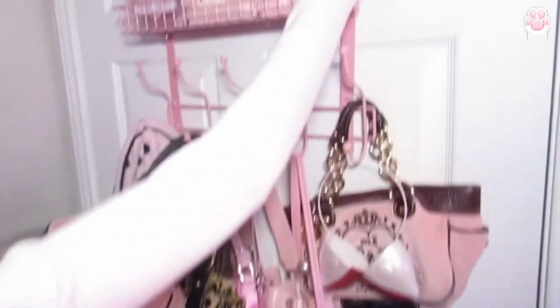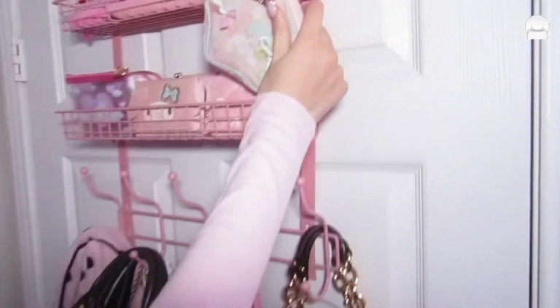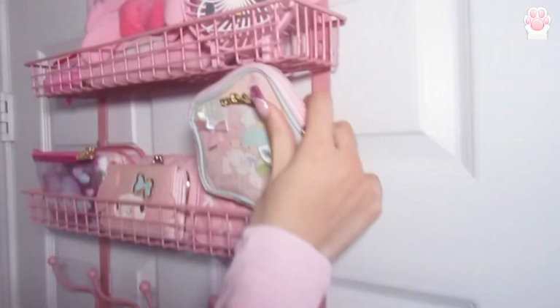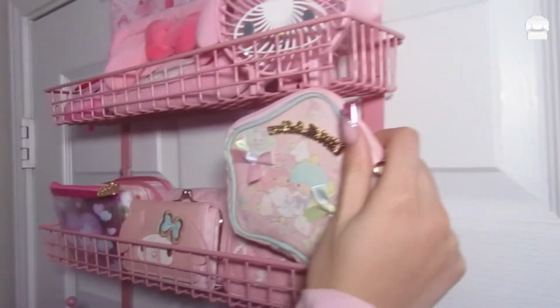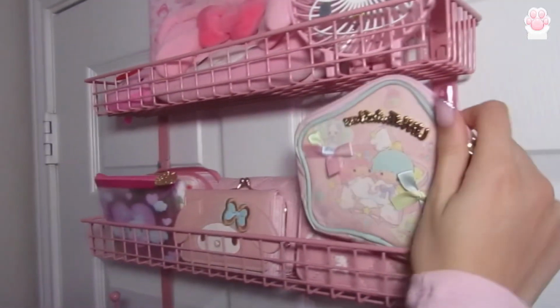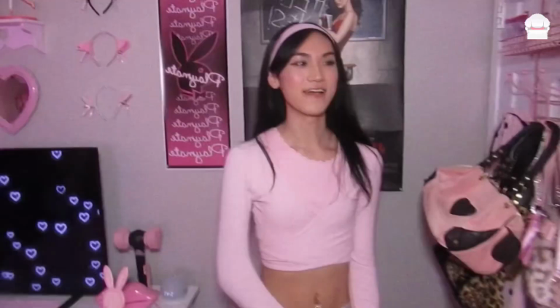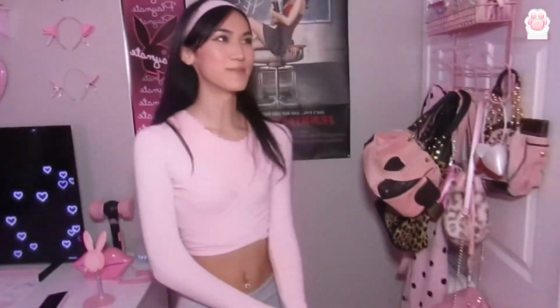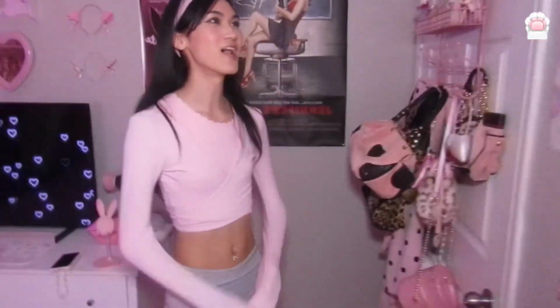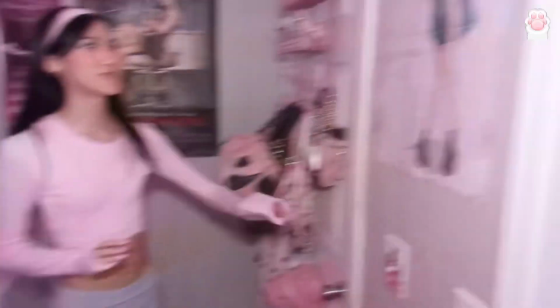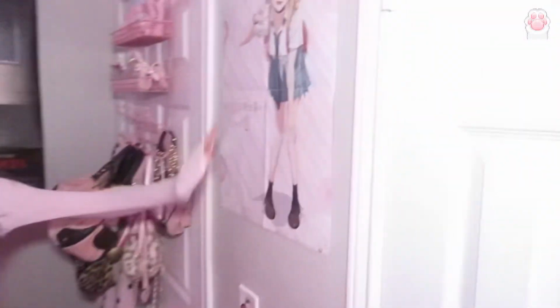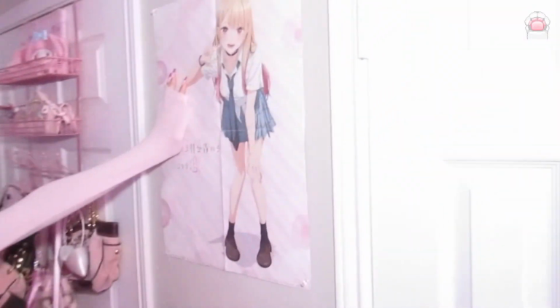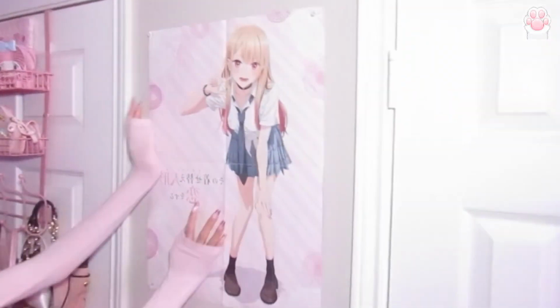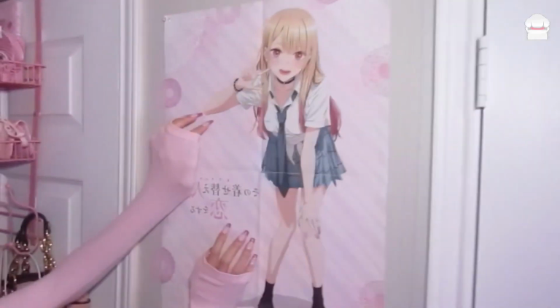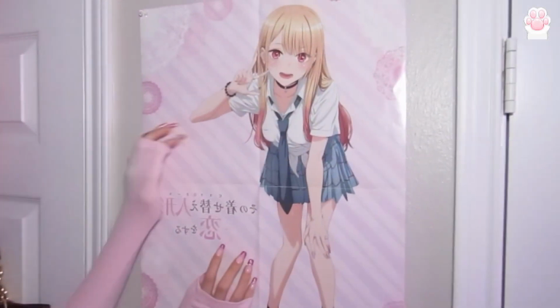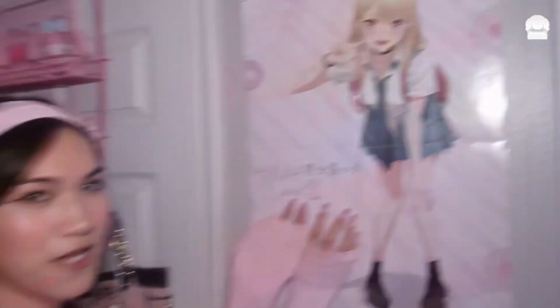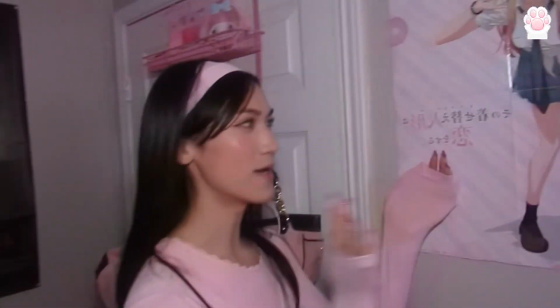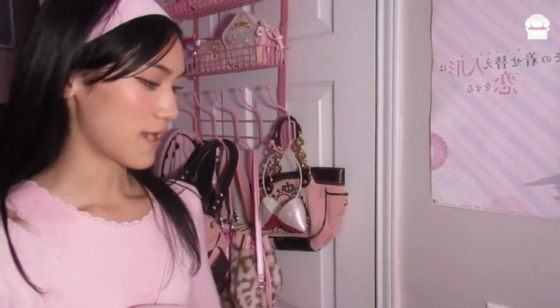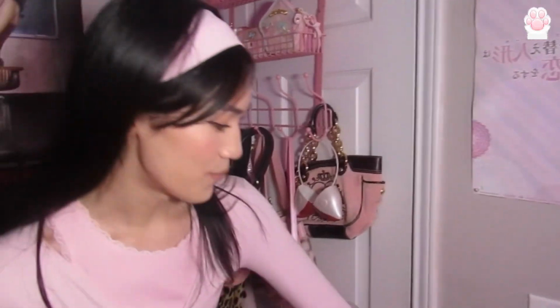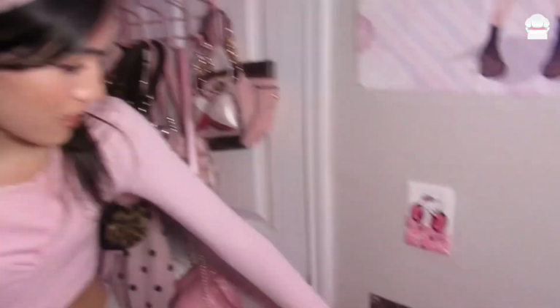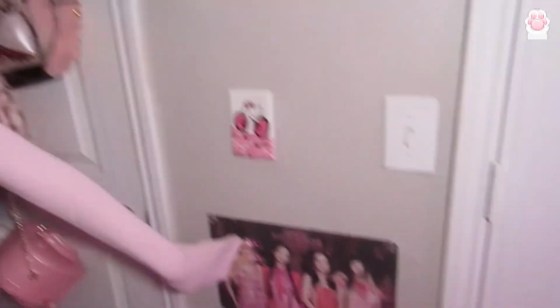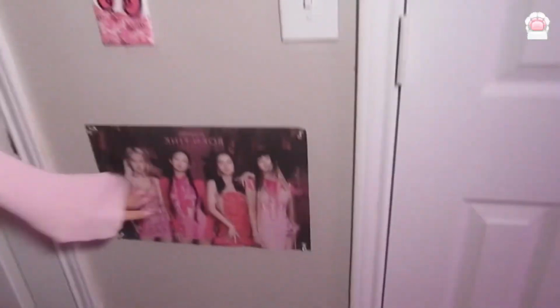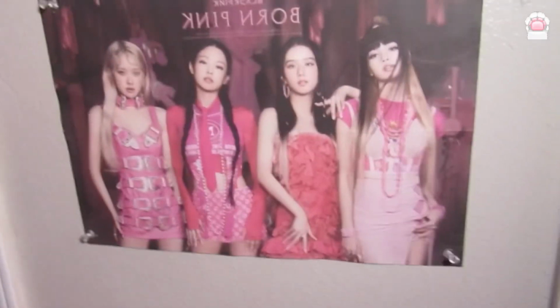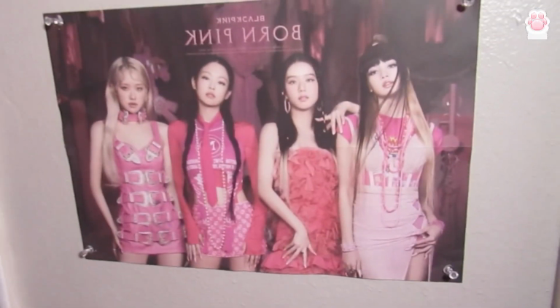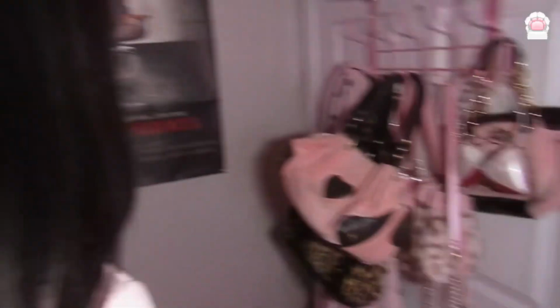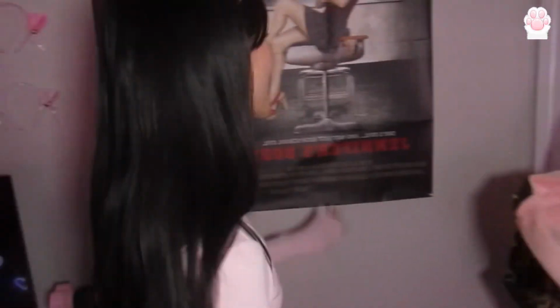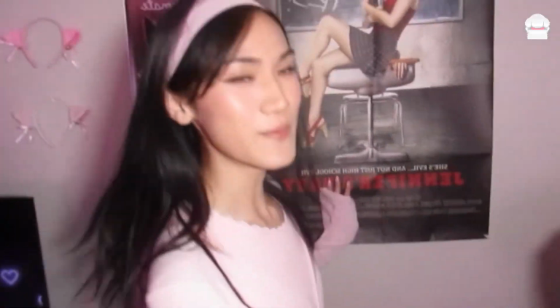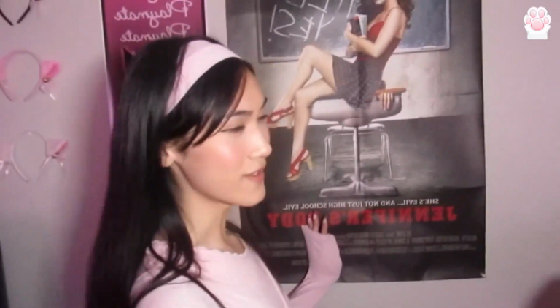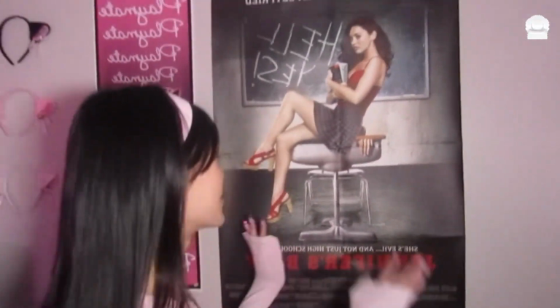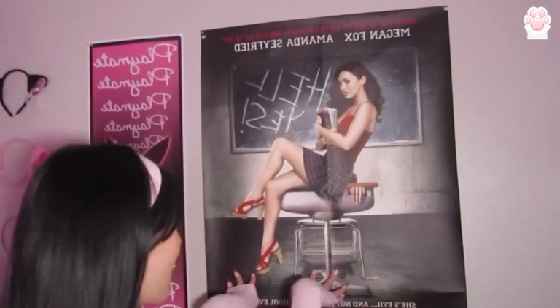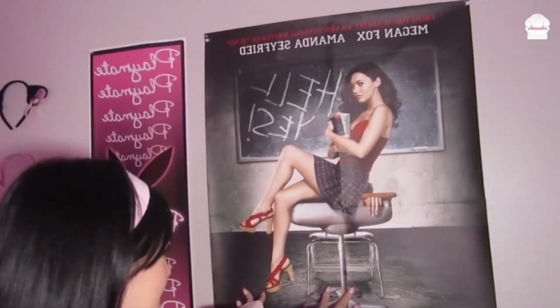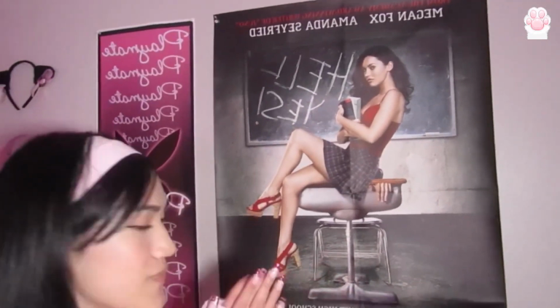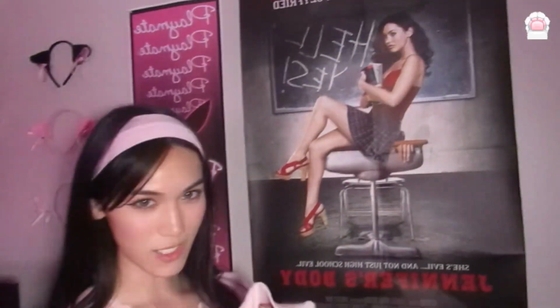Let me show you all my posters. This one is my Dress Up Darling, and then I have that Blackpink Born Pink one, and my favorite movie, Jennifer's Body — yes, god.